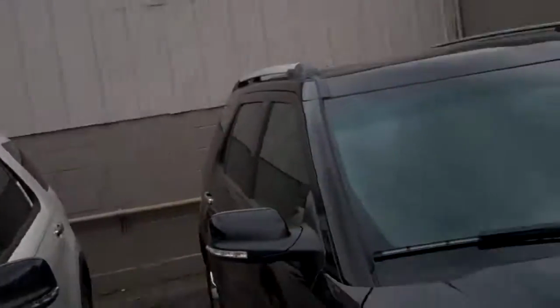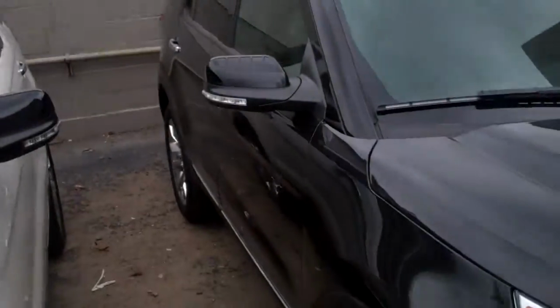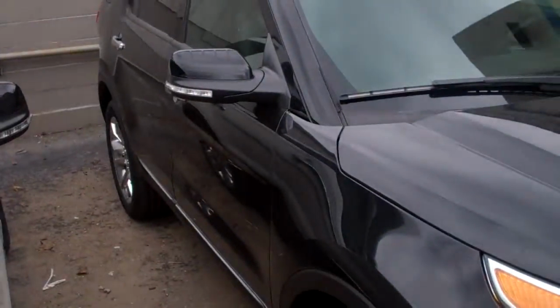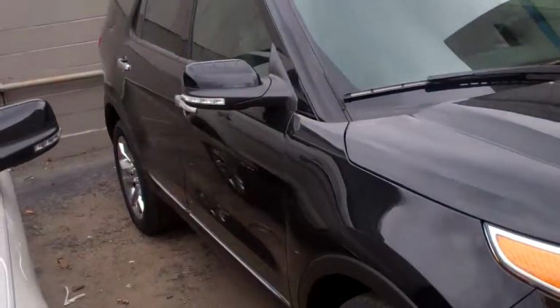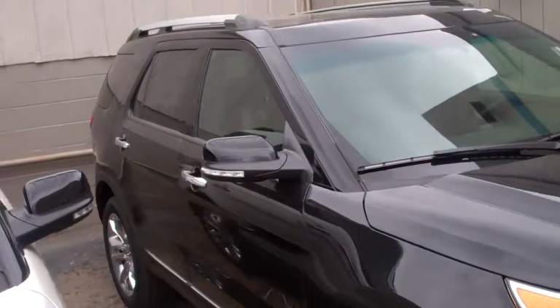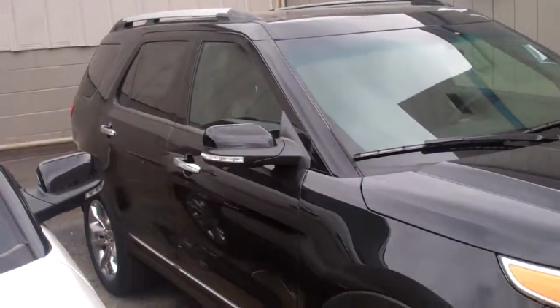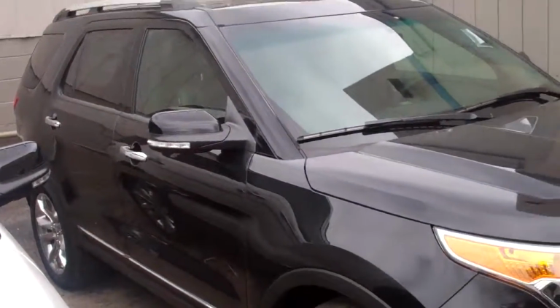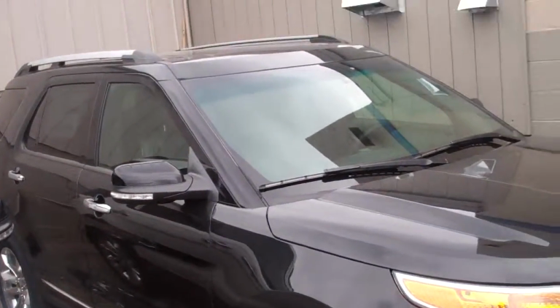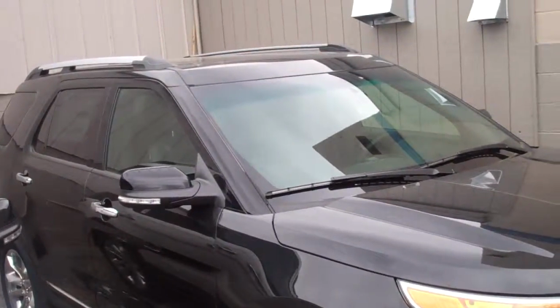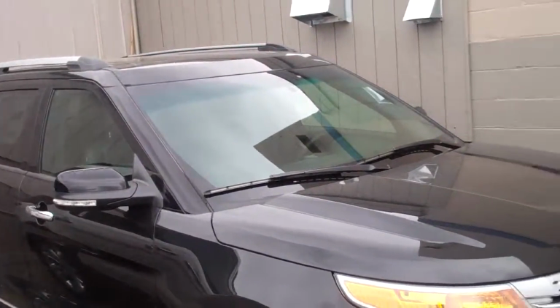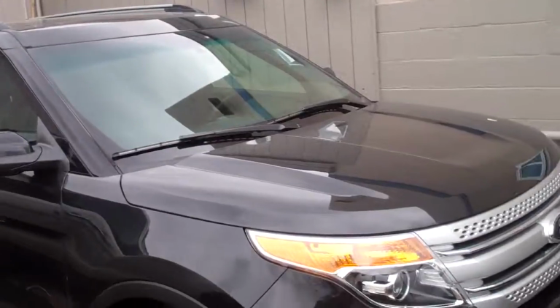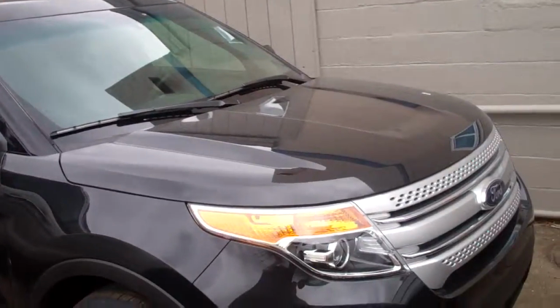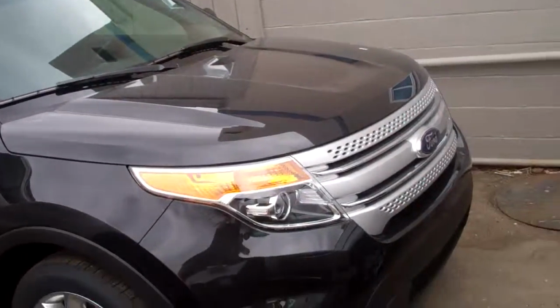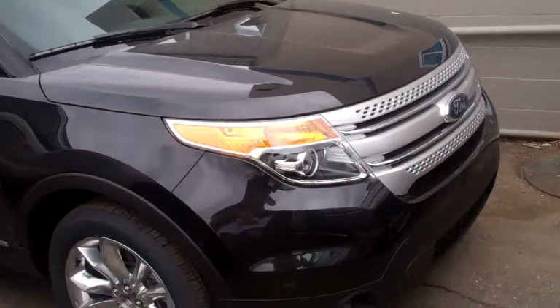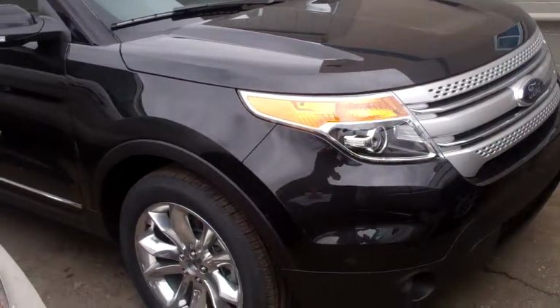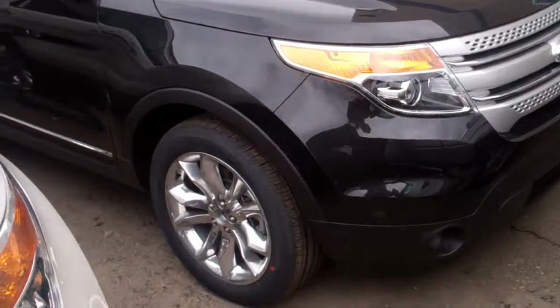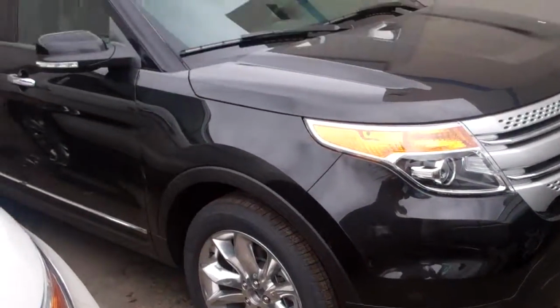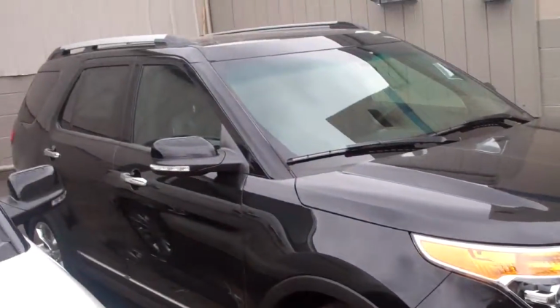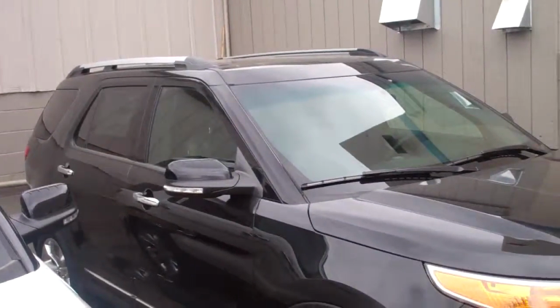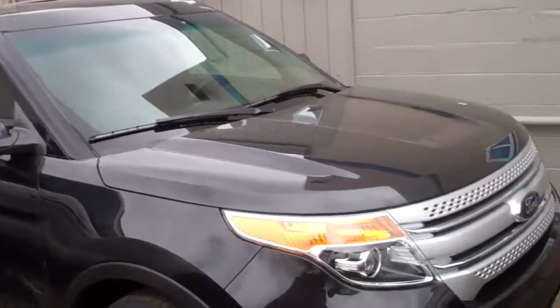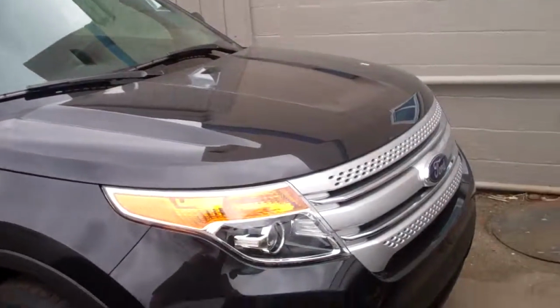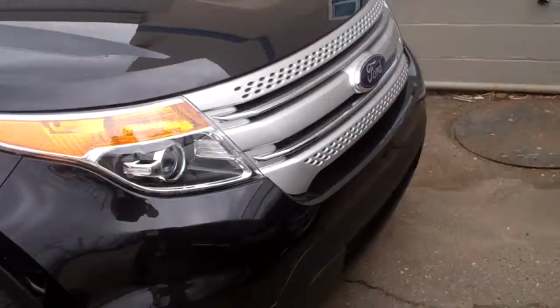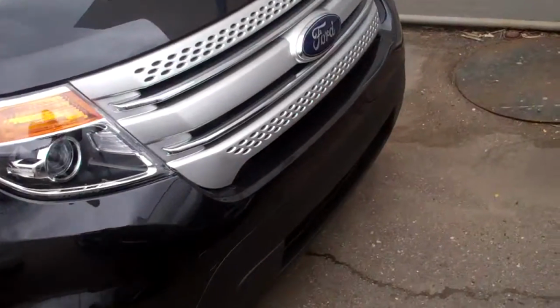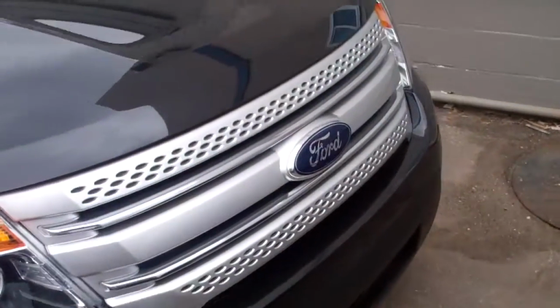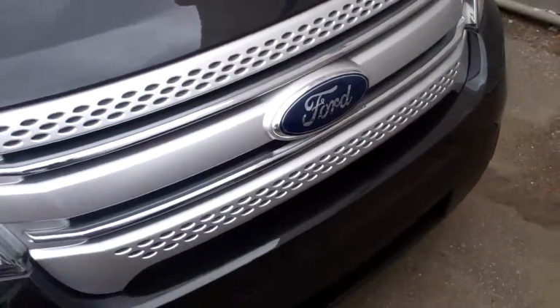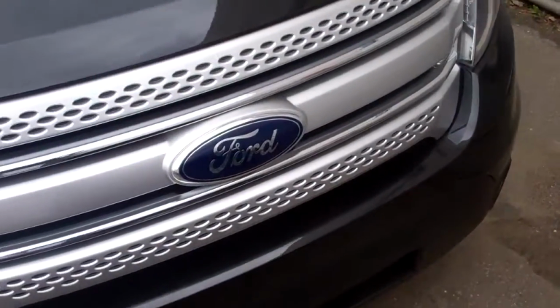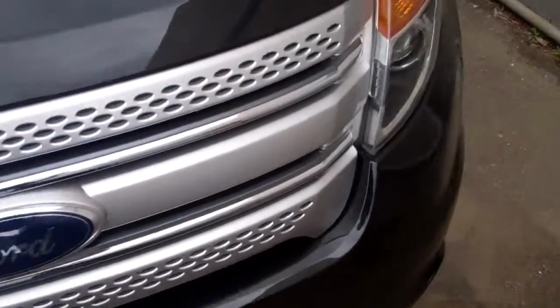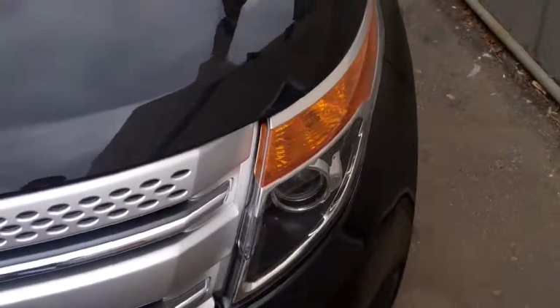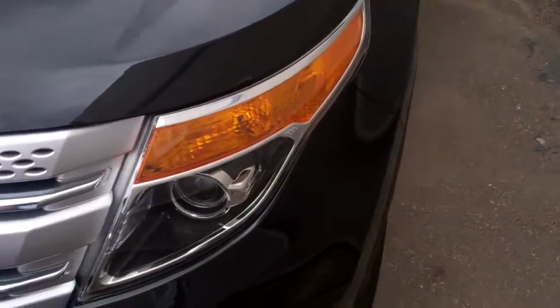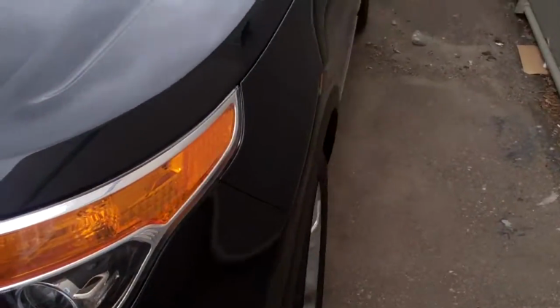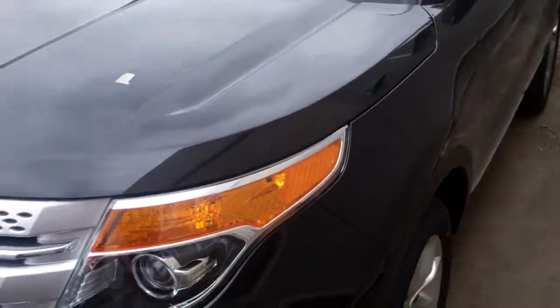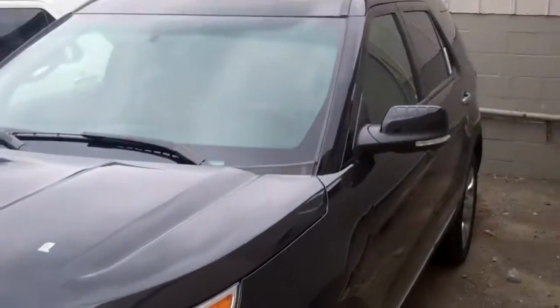This is a 2014 XLT Ford Explorer. Now this is not a Limited, but this has a 202 package which is very similar to the Limited. And I'll show you the inside here.